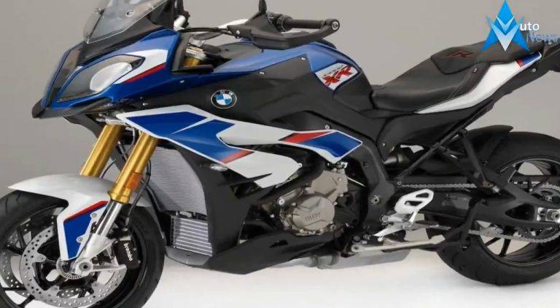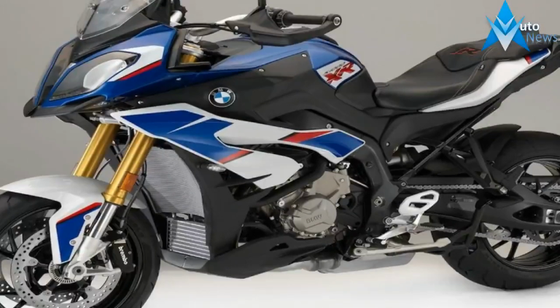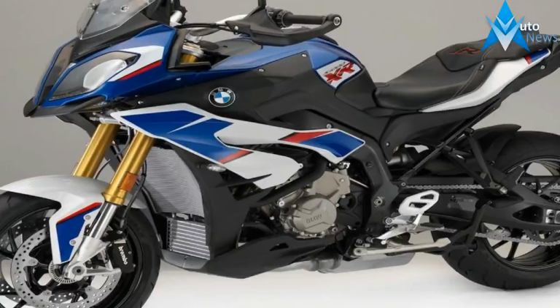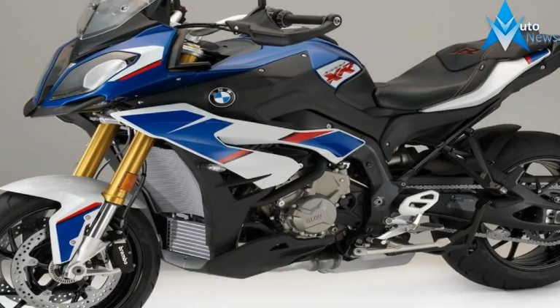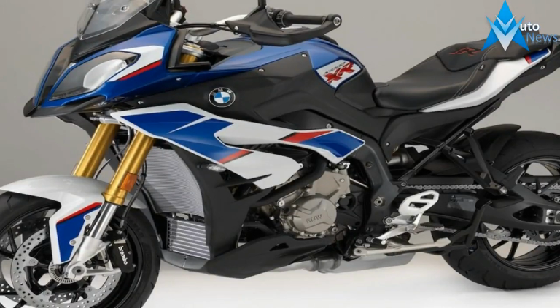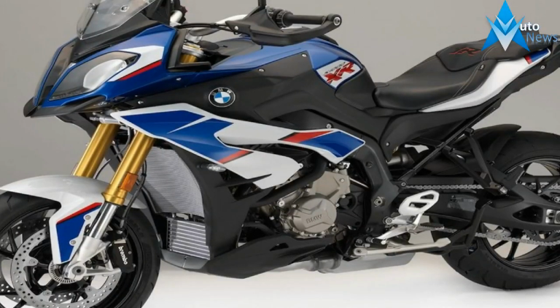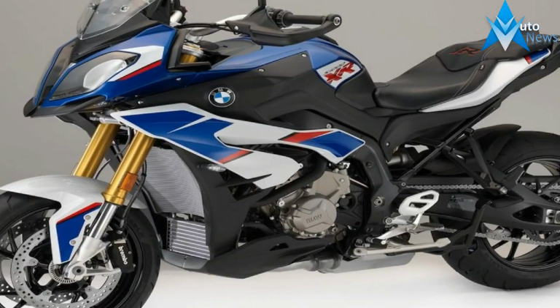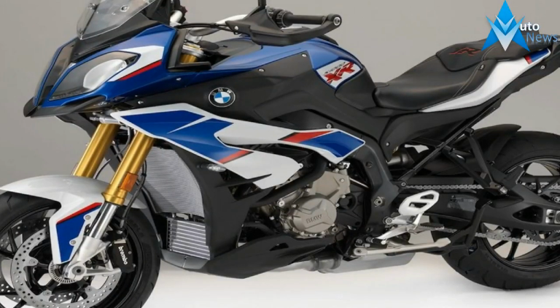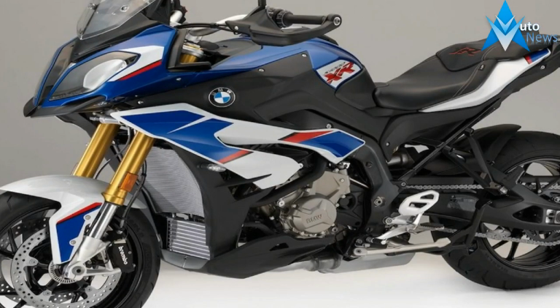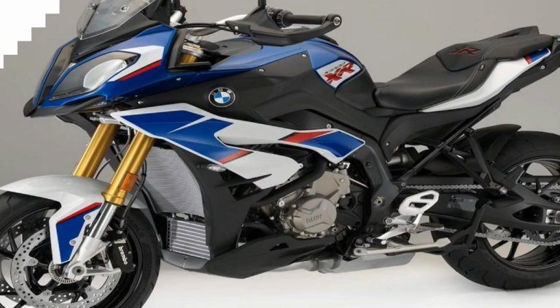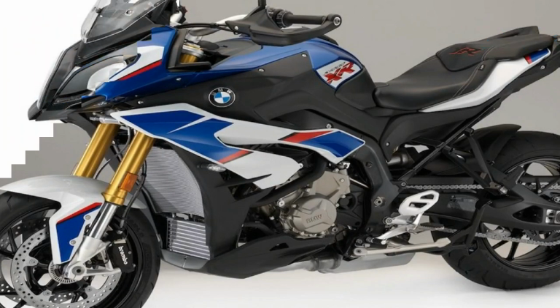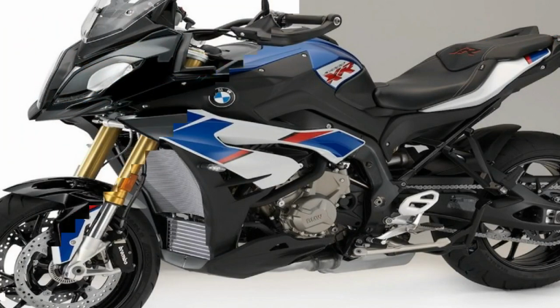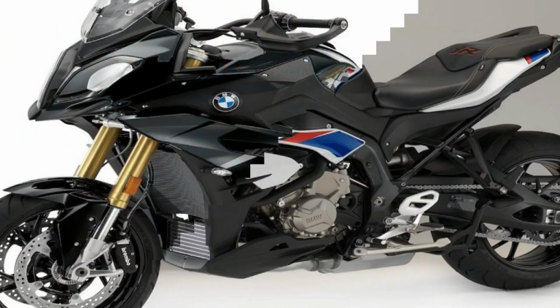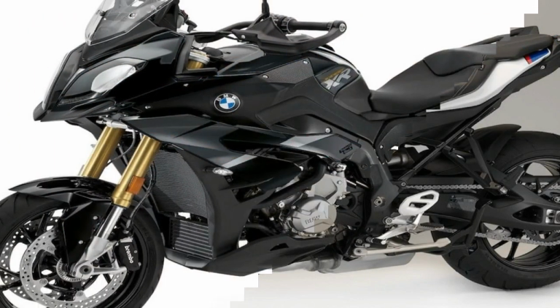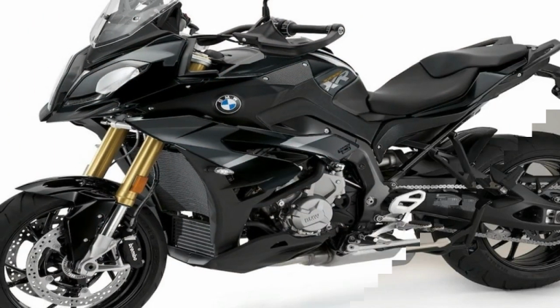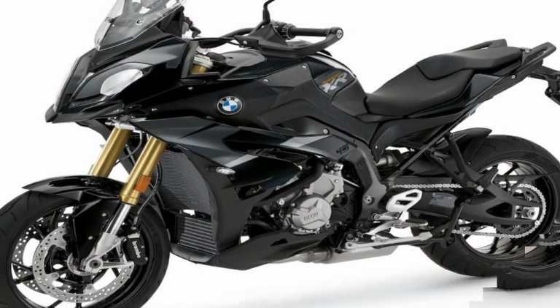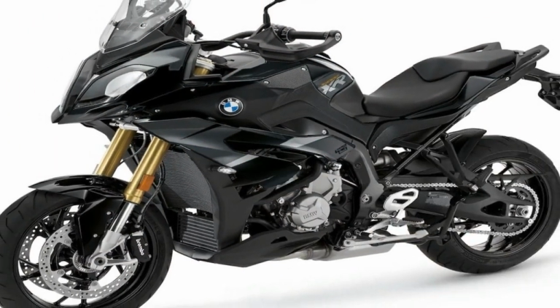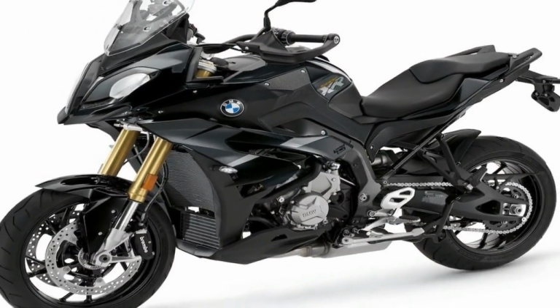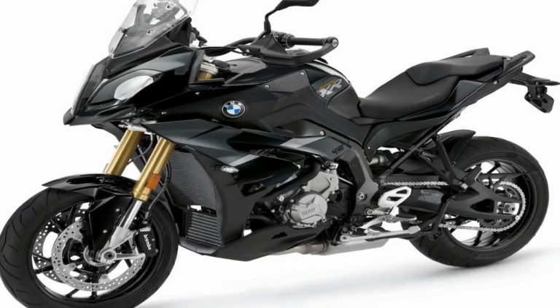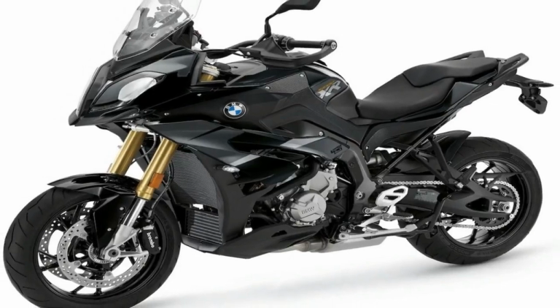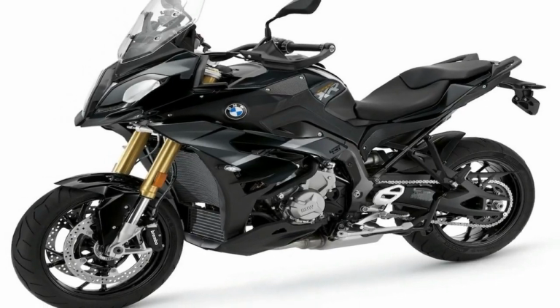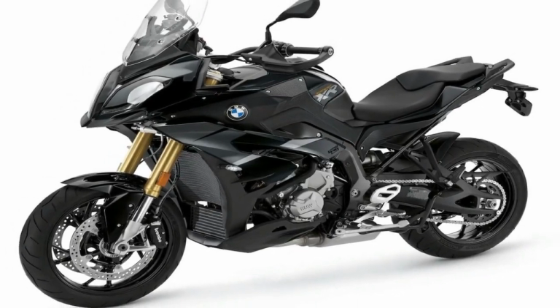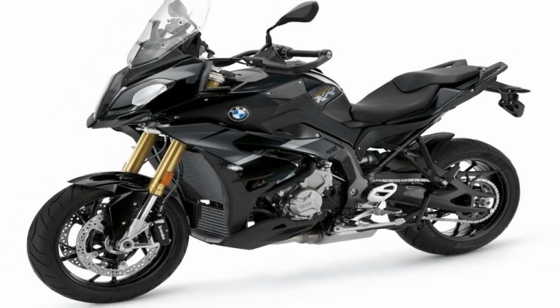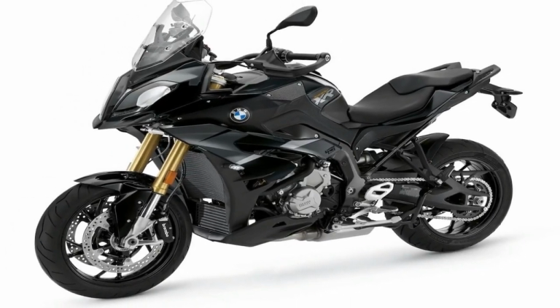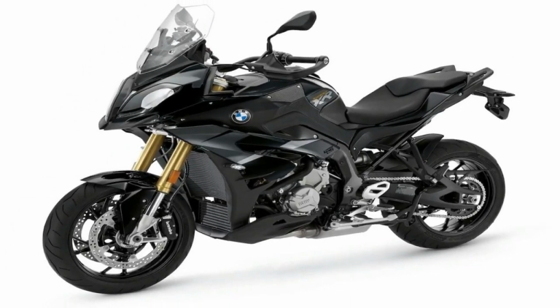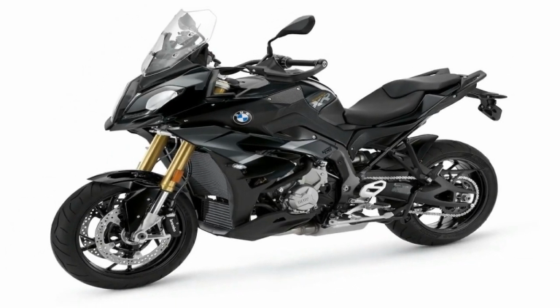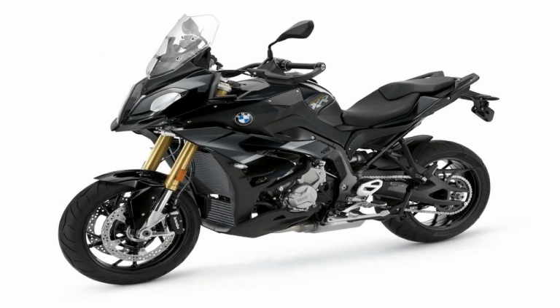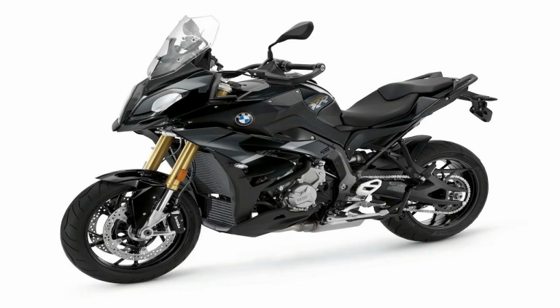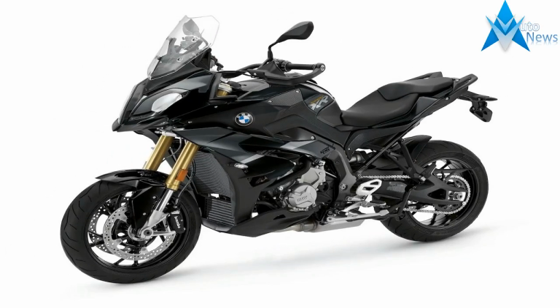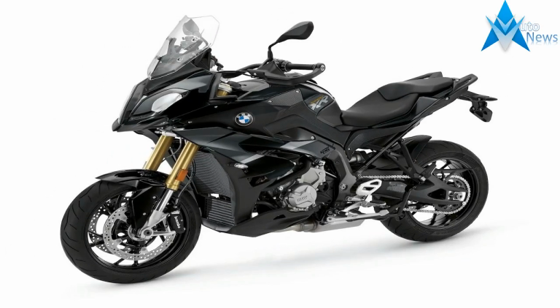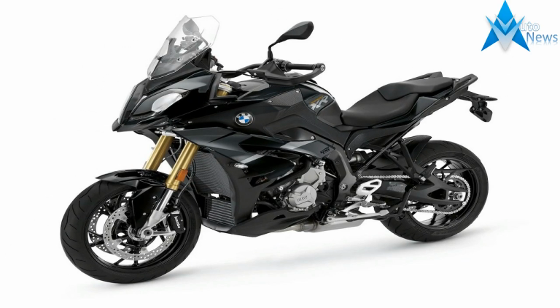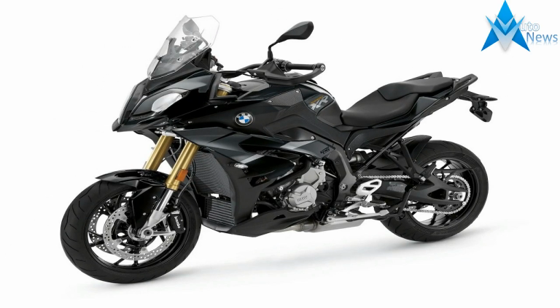Of course, BMW is a firm believer in better living through technology, and it includes a host of safety gadgets meant to help you keep it dirty side down.